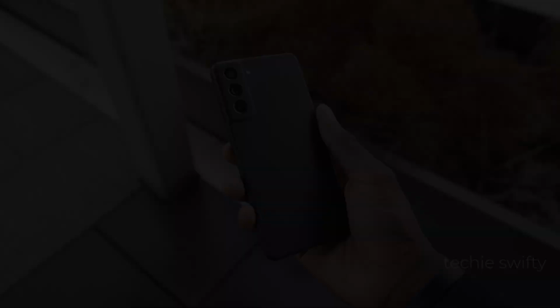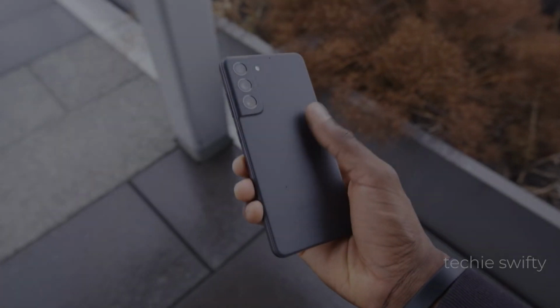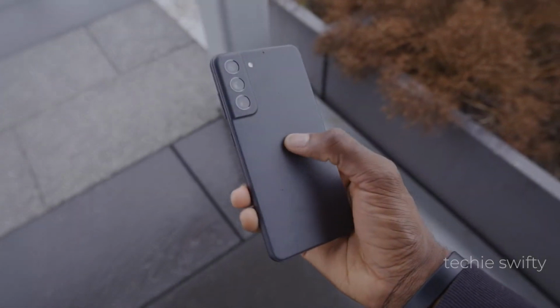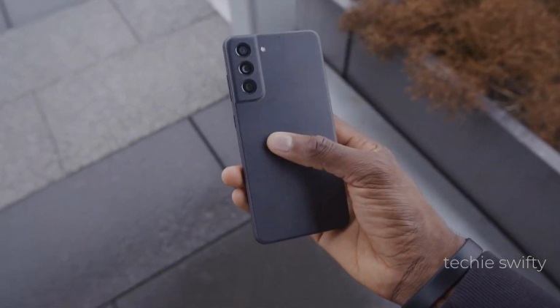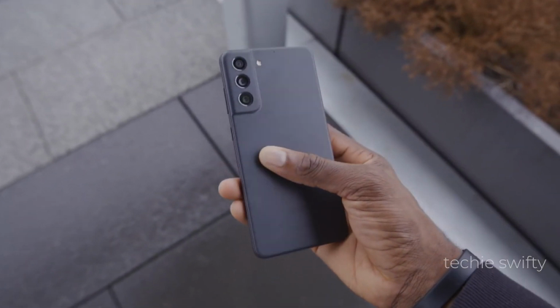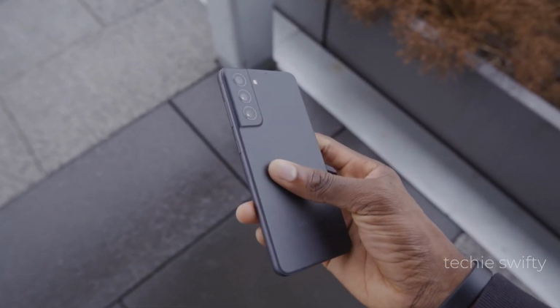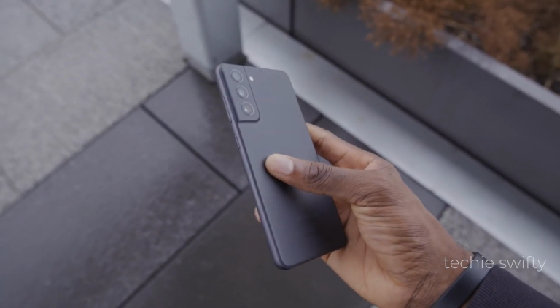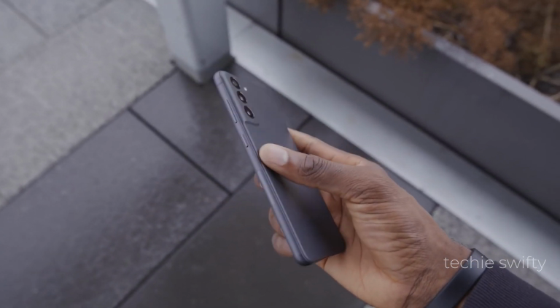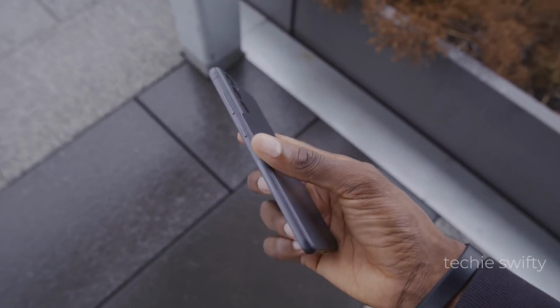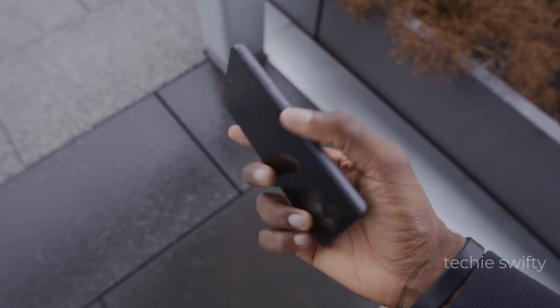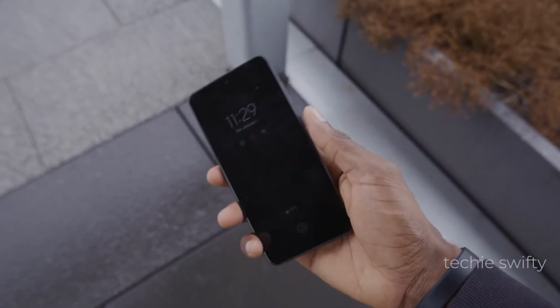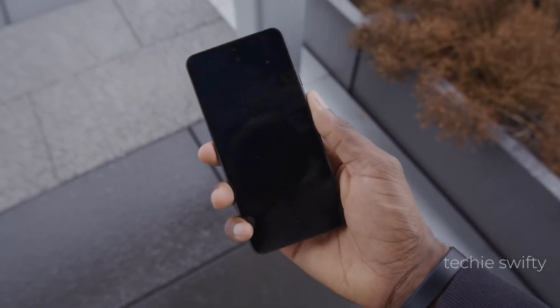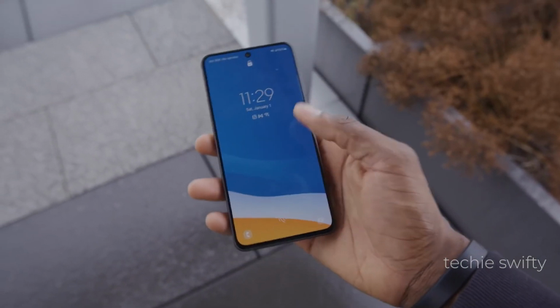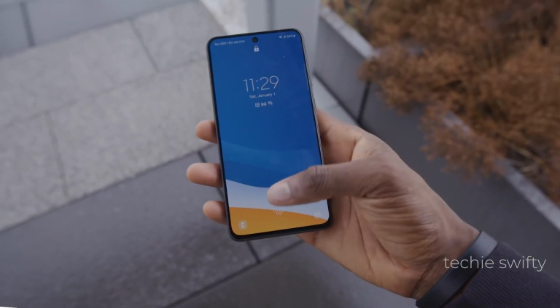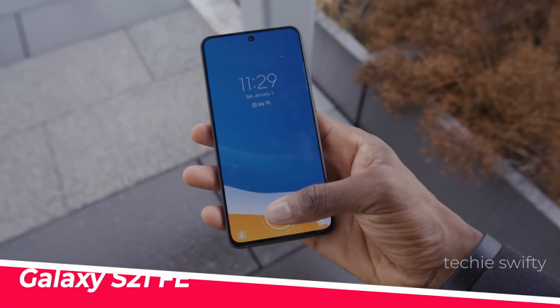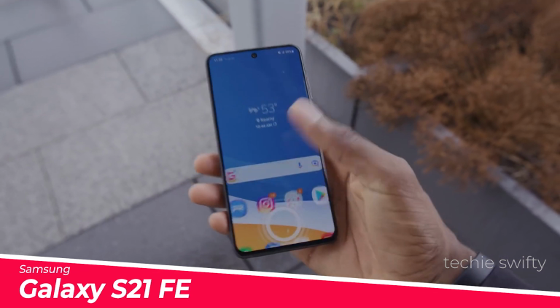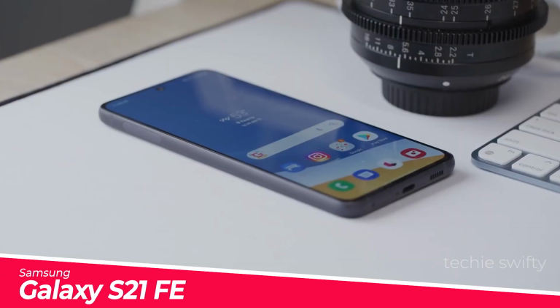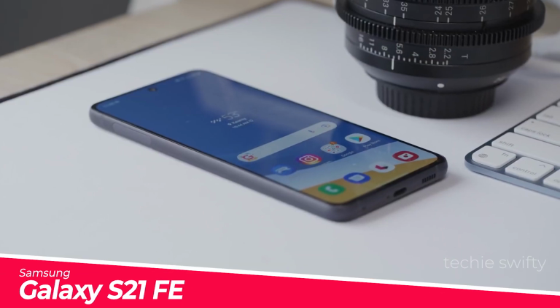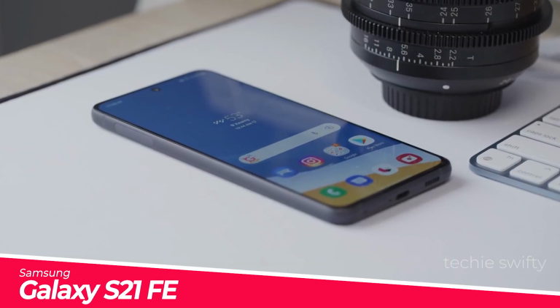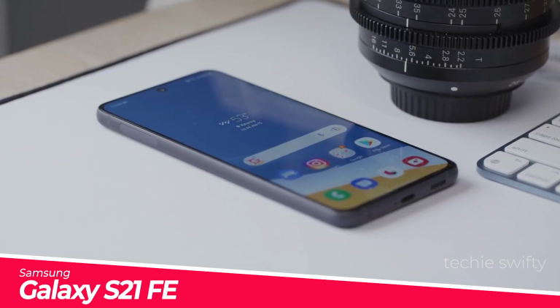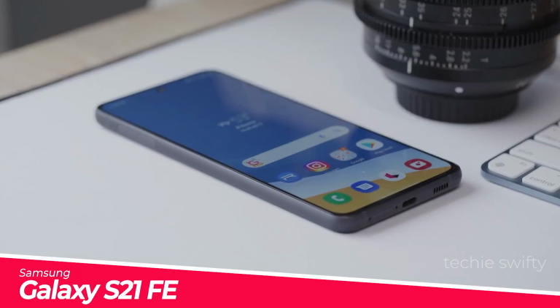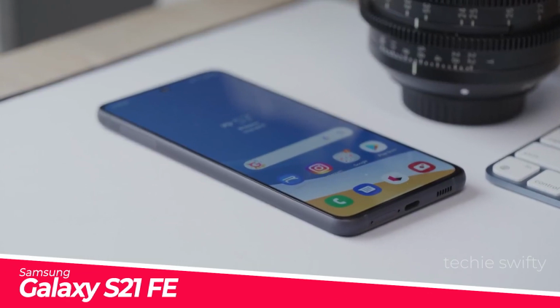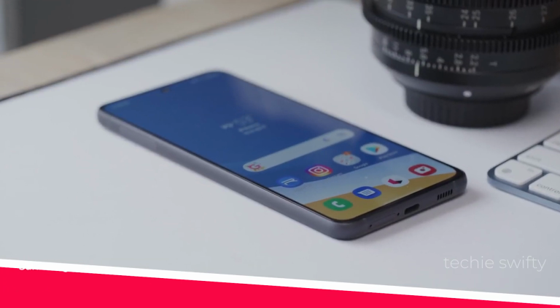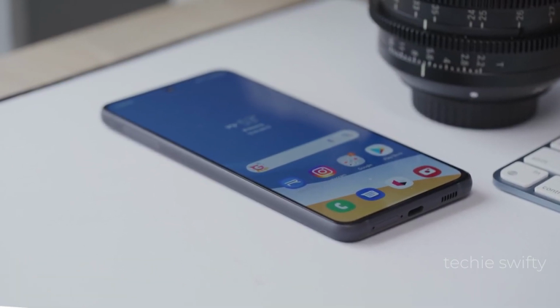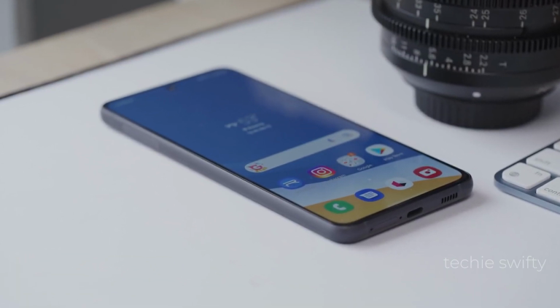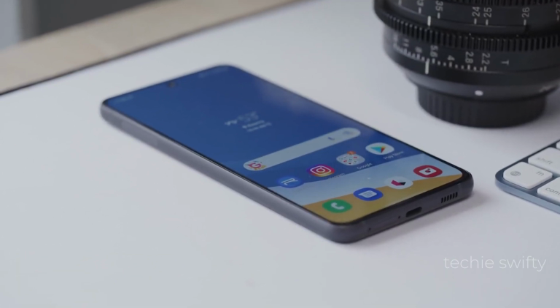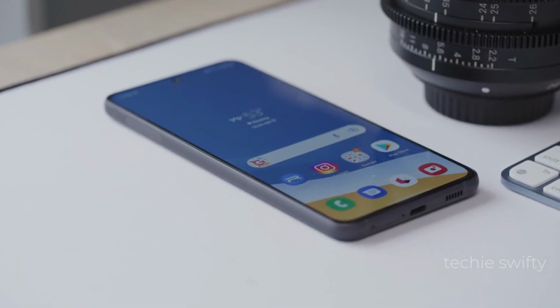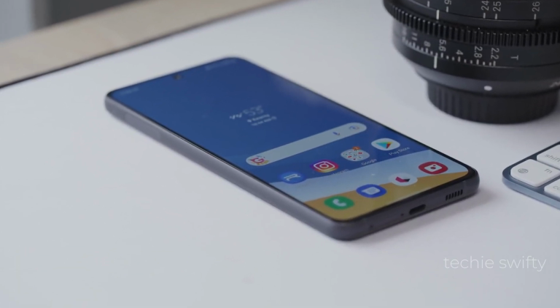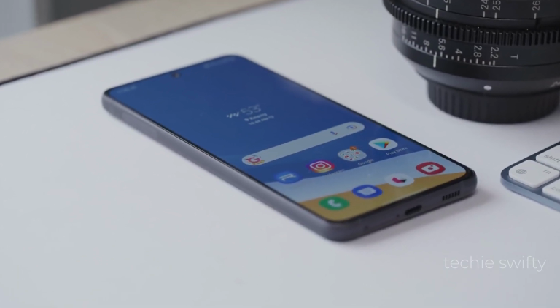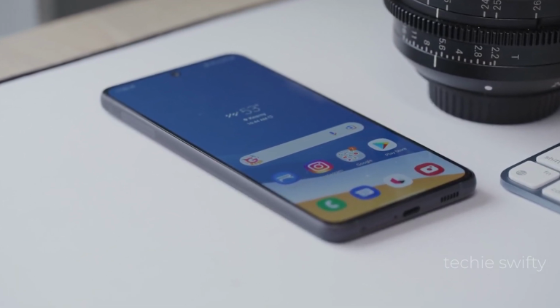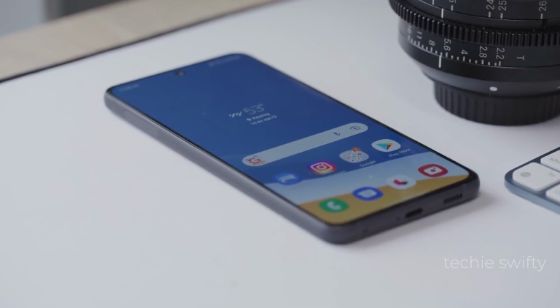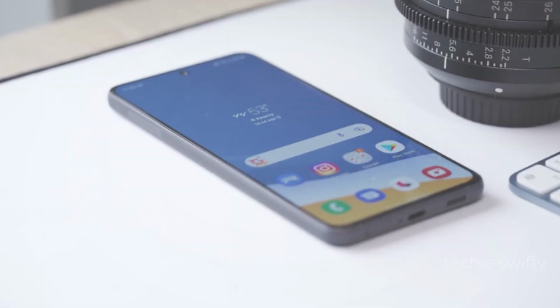Hey, what's up guys? Today in this video I will show you how to take screenshot and record screen on the new Samsung Galaxy S21 Fan Edition. So for that, let's jump into the video.